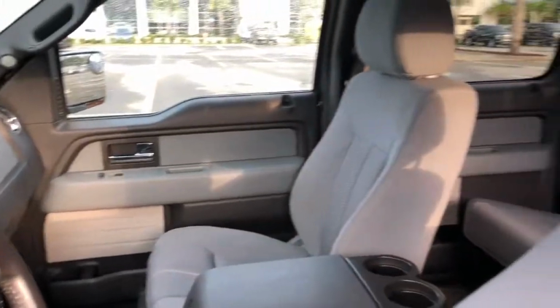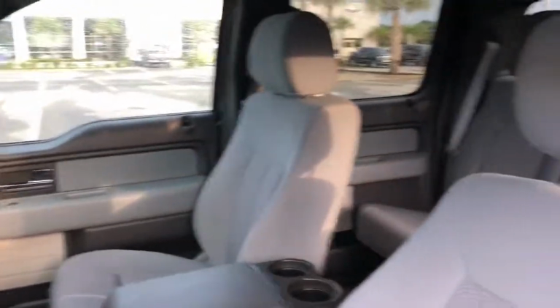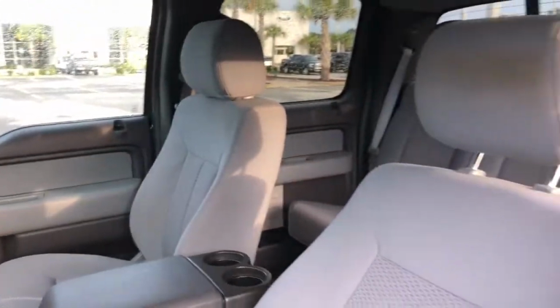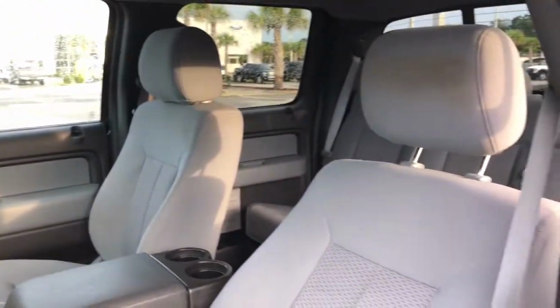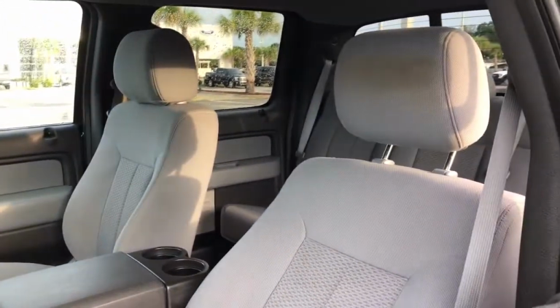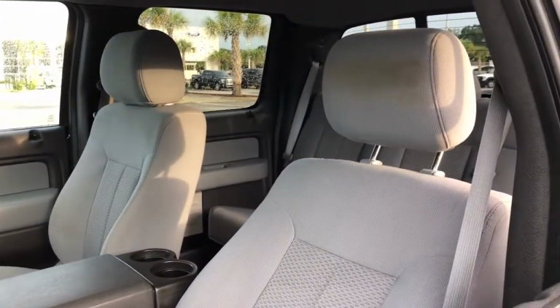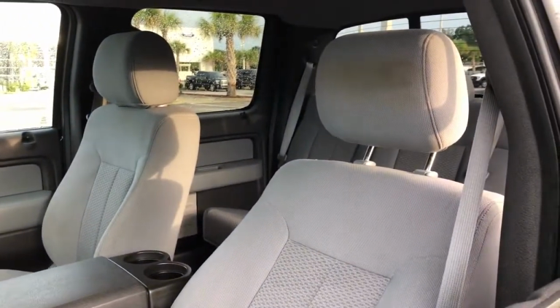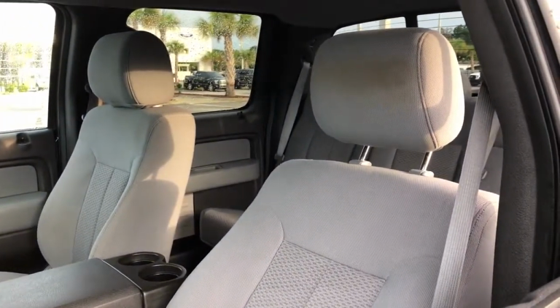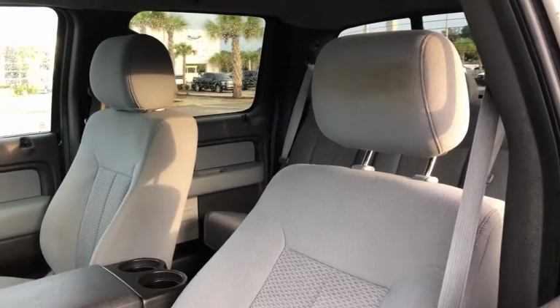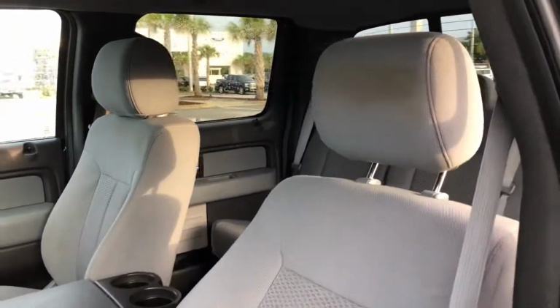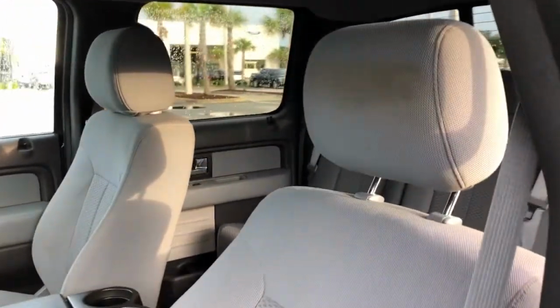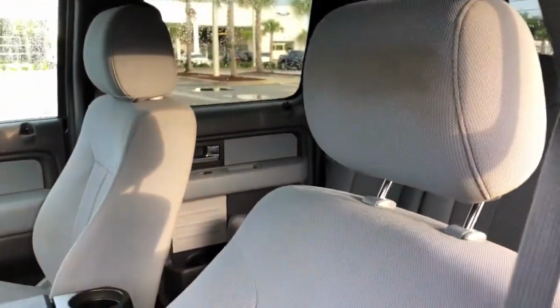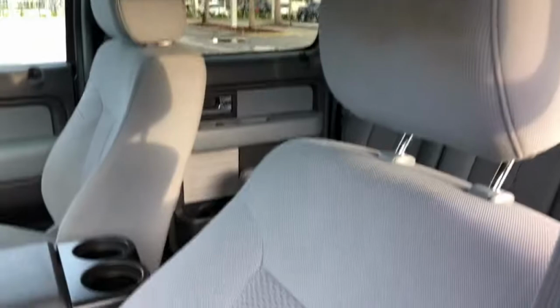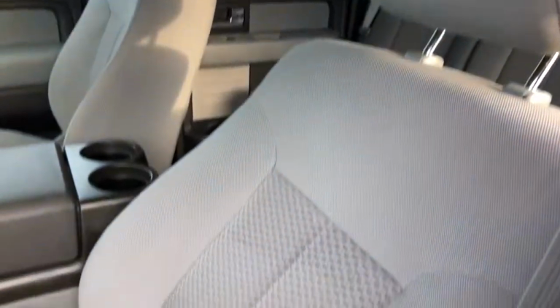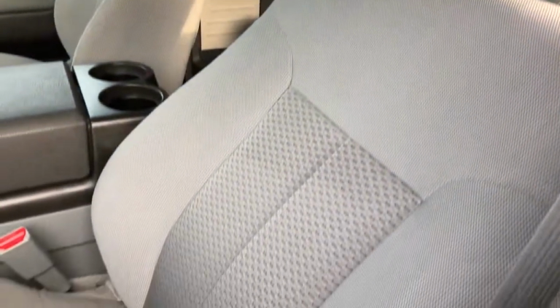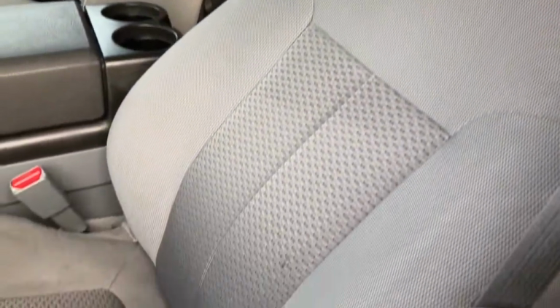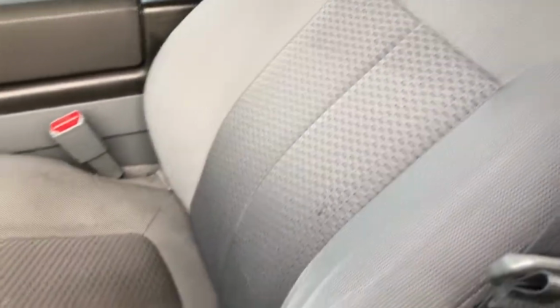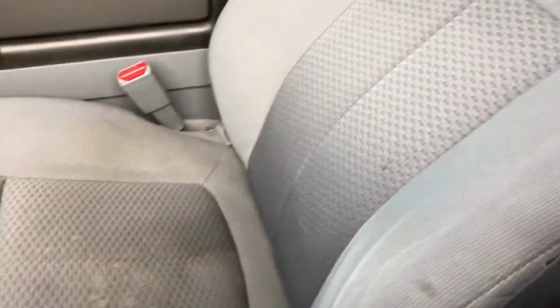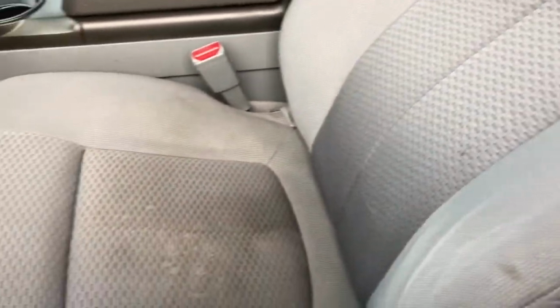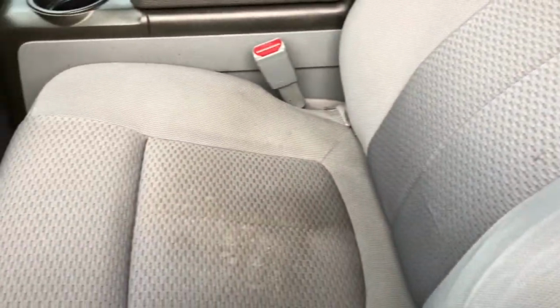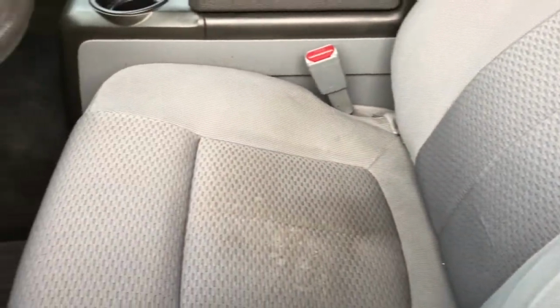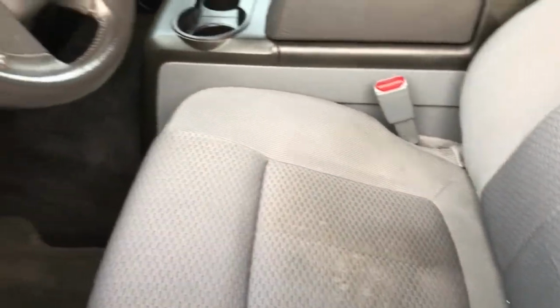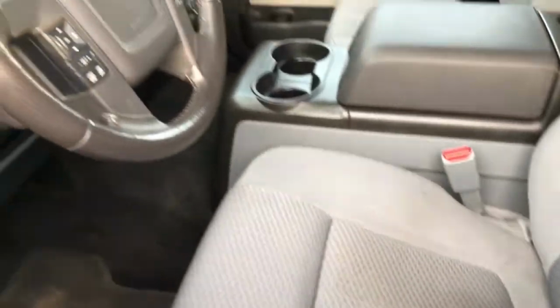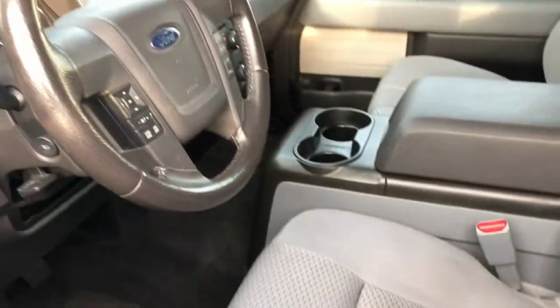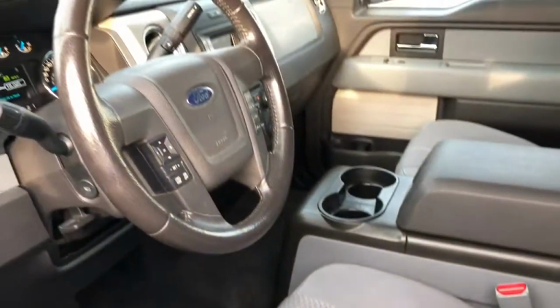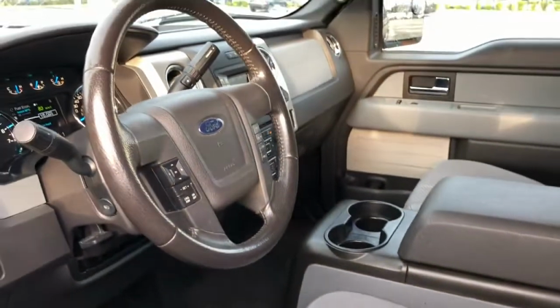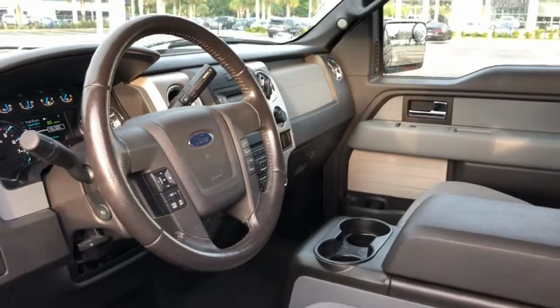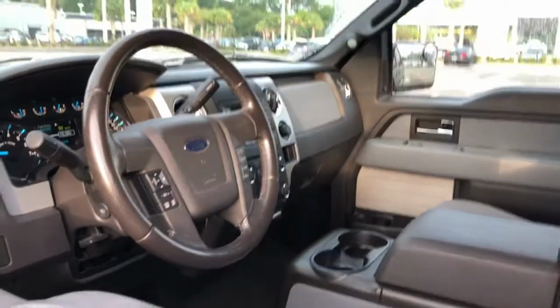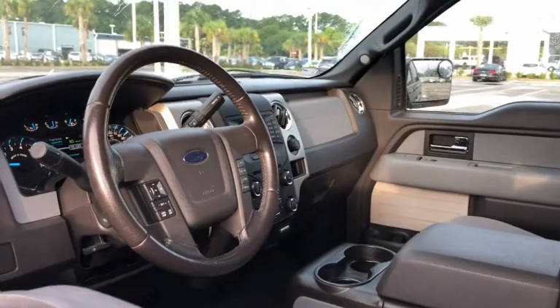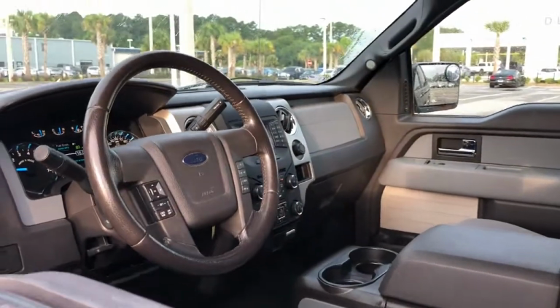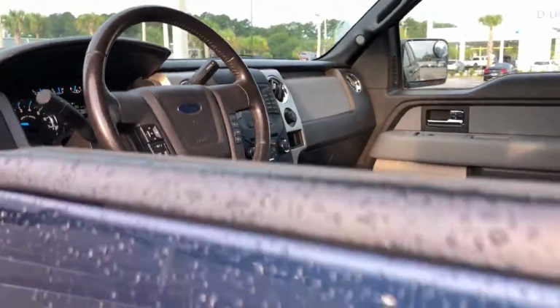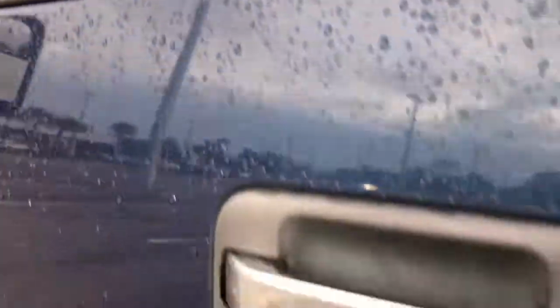Electronic stability control, power windows, four-wheel disc brakes, power steering. Feel the satisfaction that comes from reaching a higher level of productivity in this F-150.